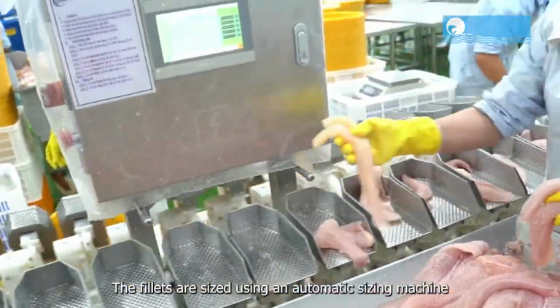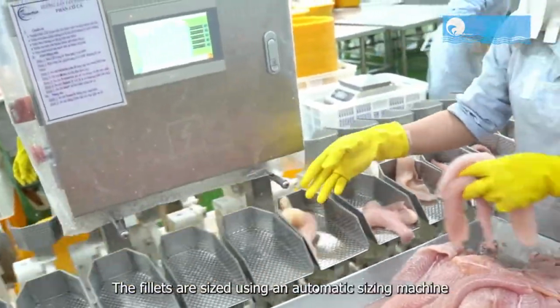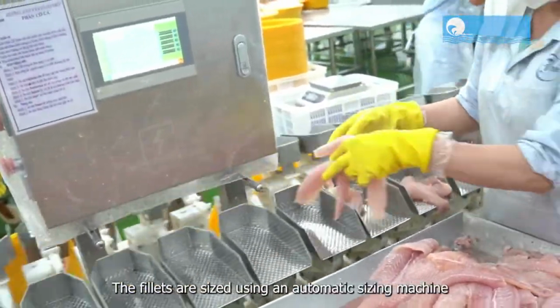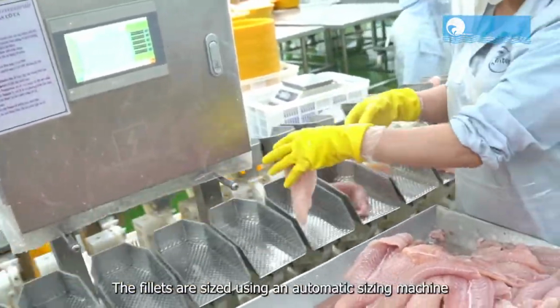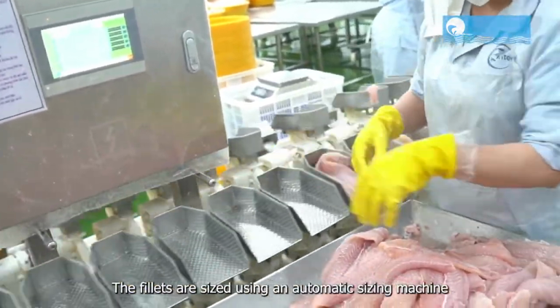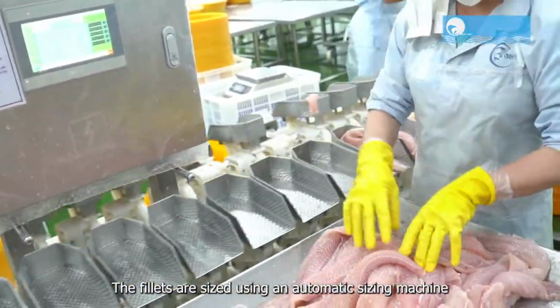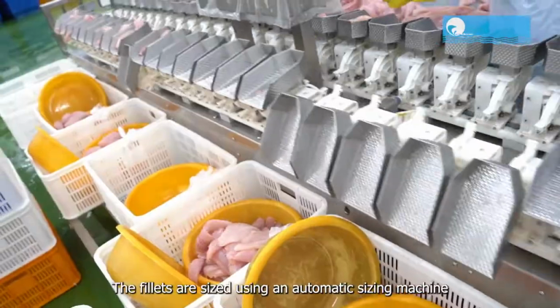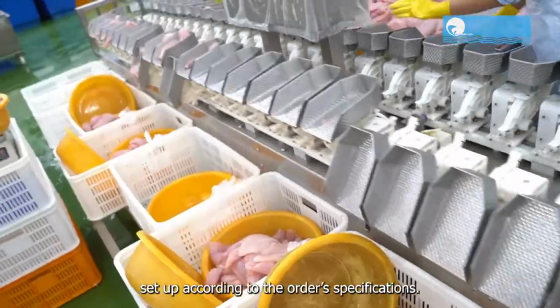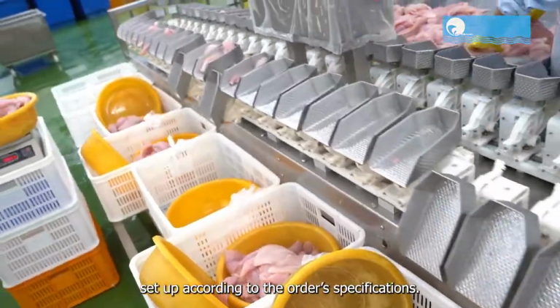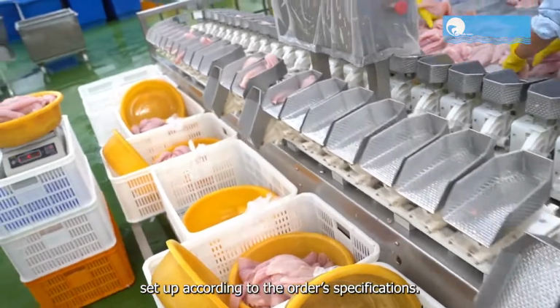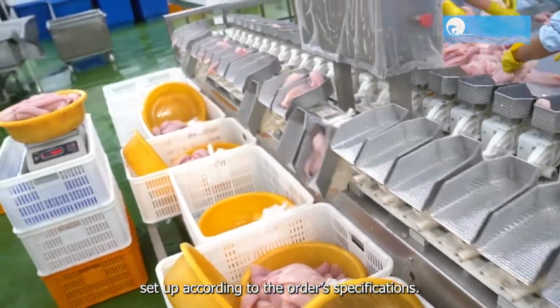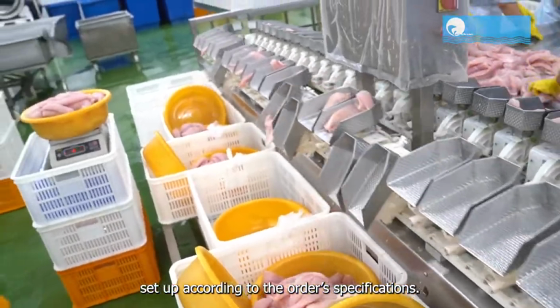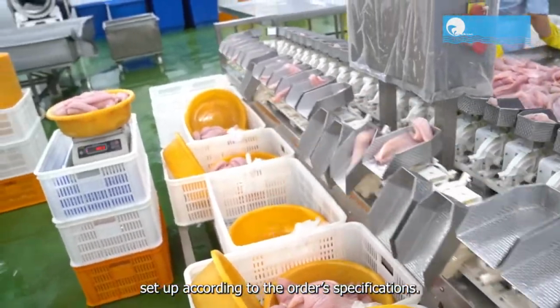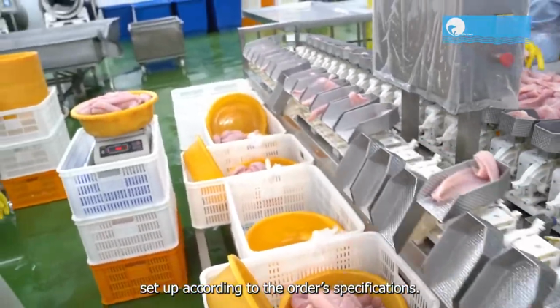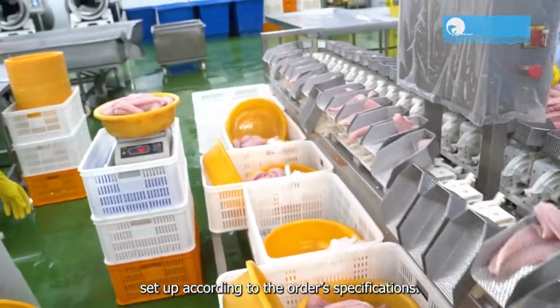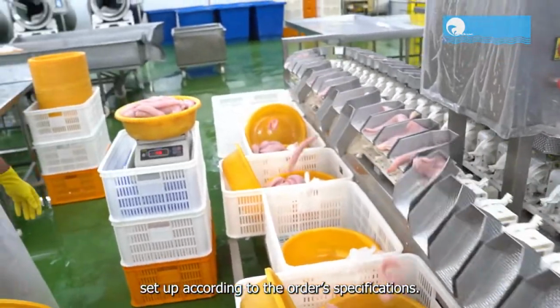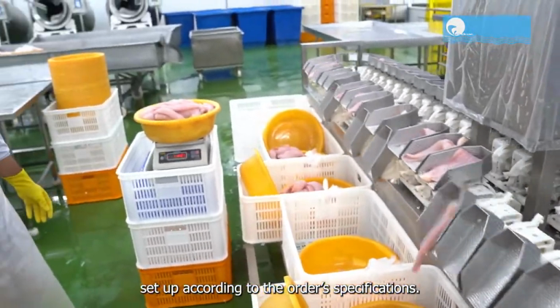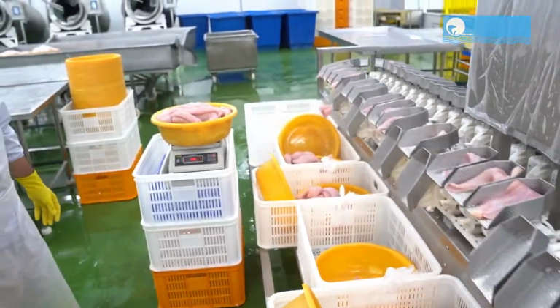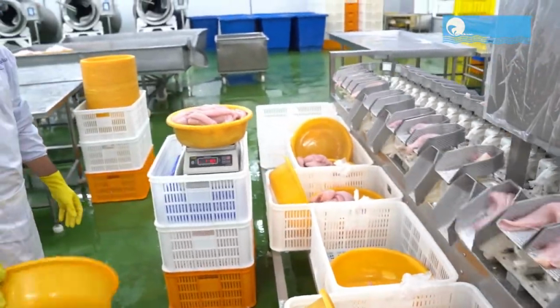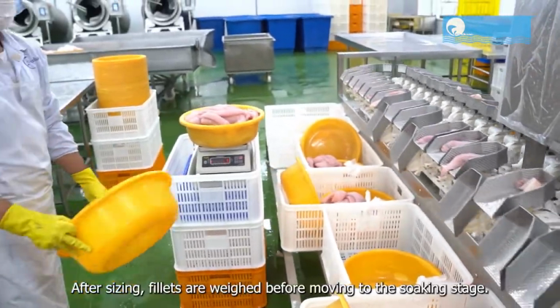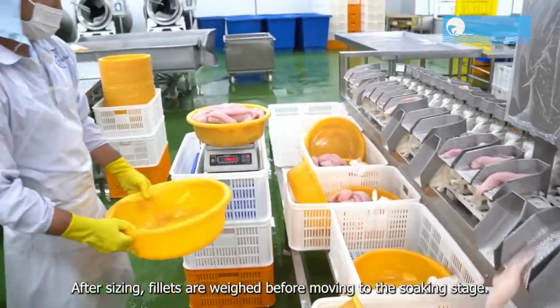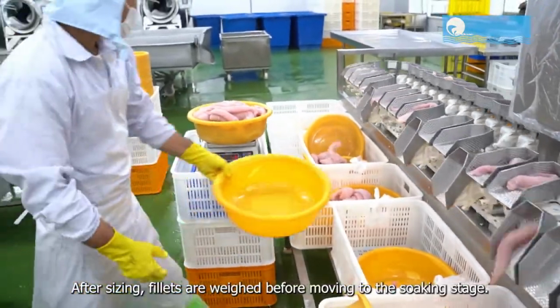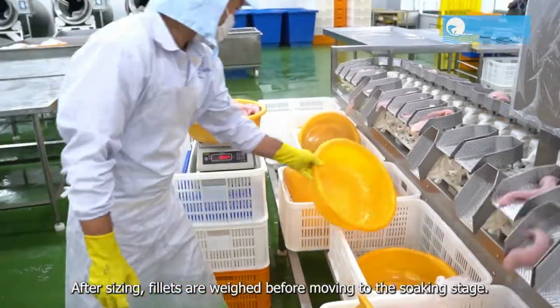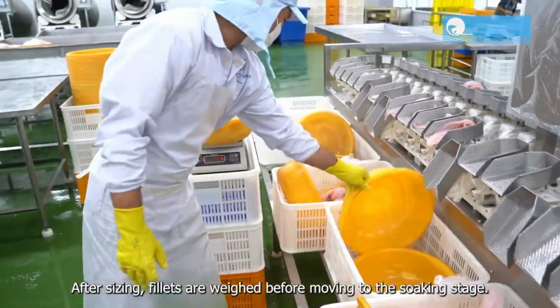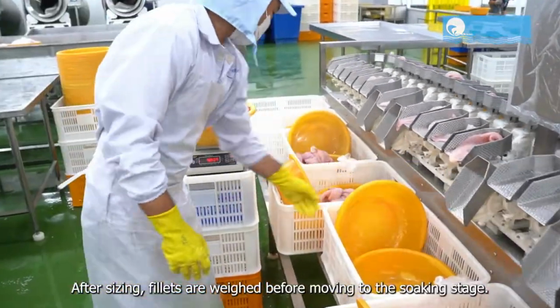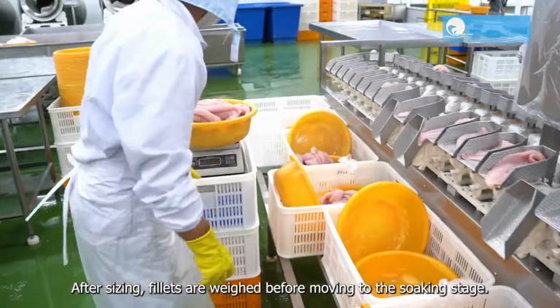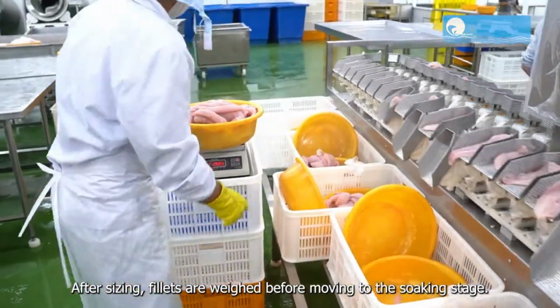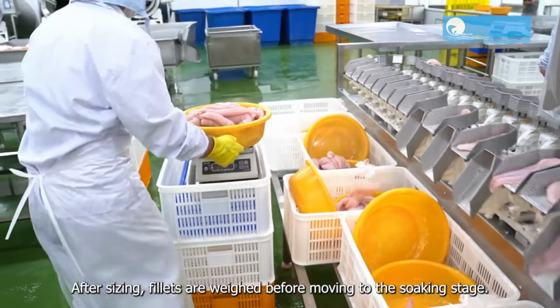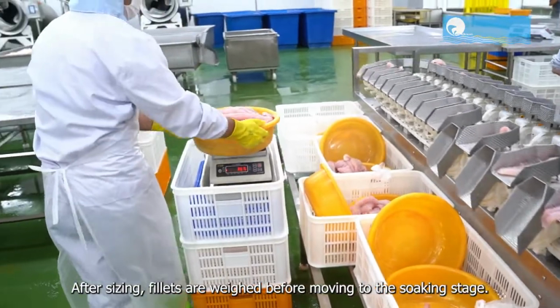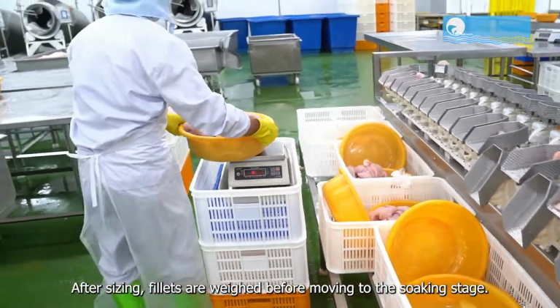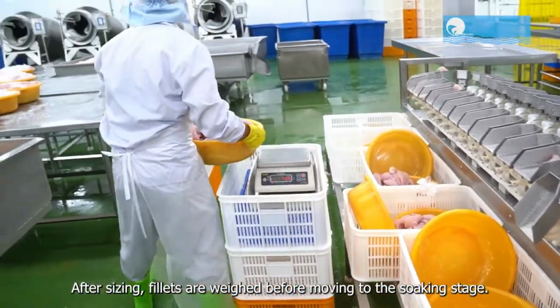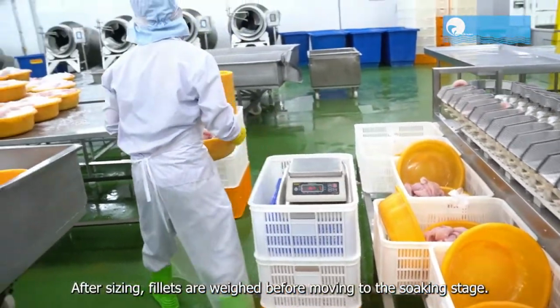The fillets are sized using an automatic sizing machine set up according to the order specifications. After sizing, fillets are weighed before moving to the soaking stage.